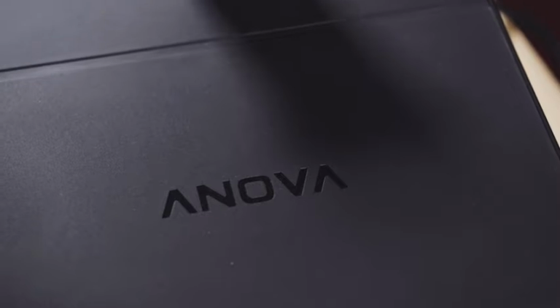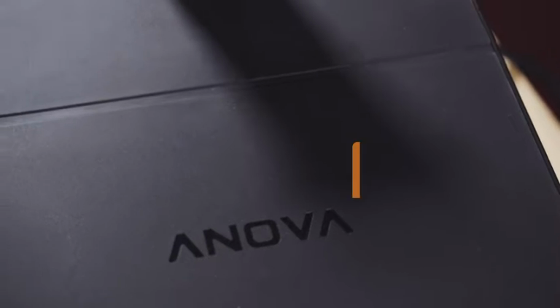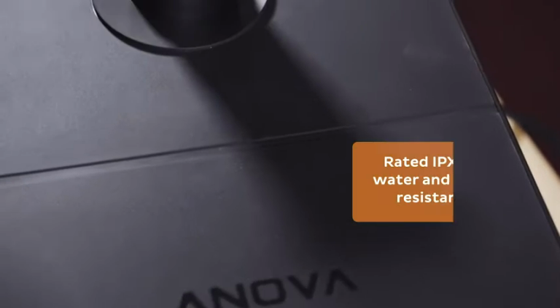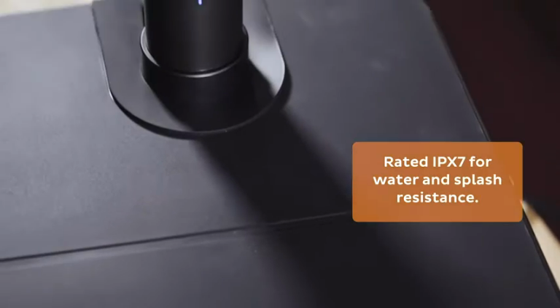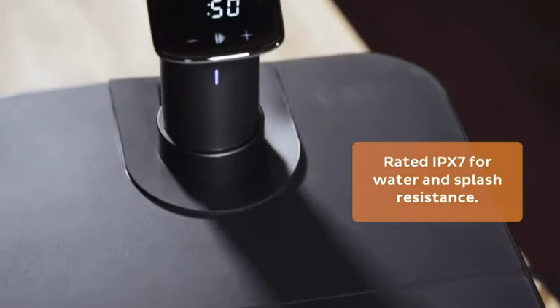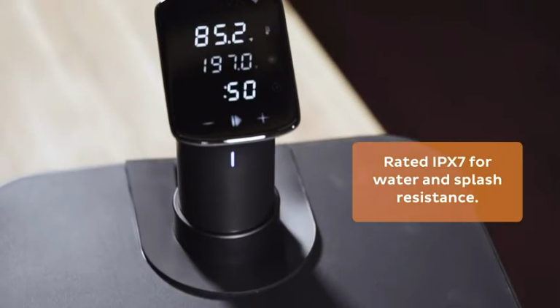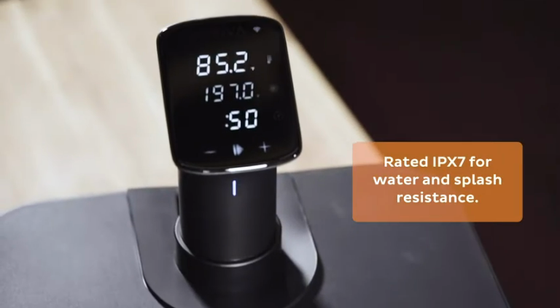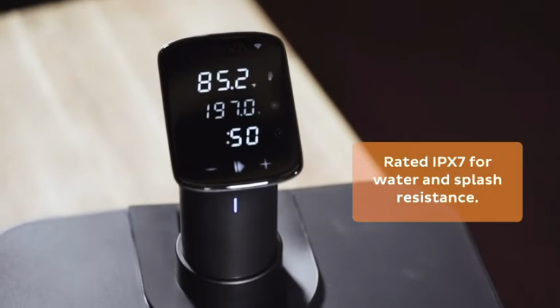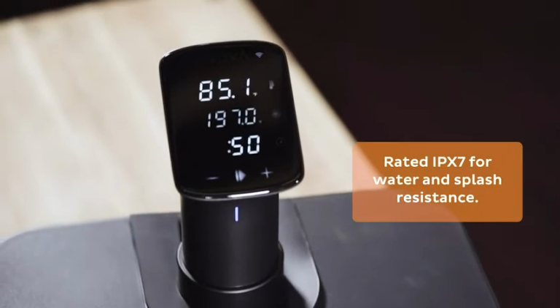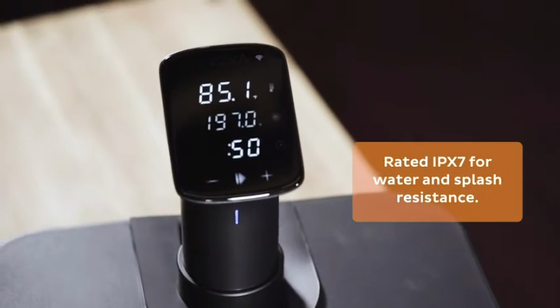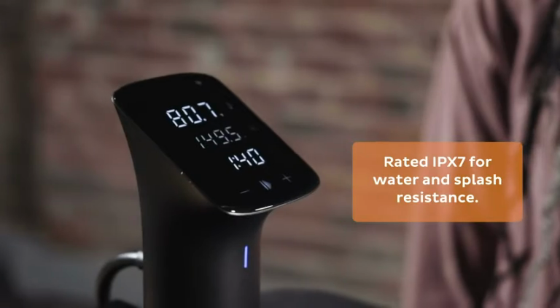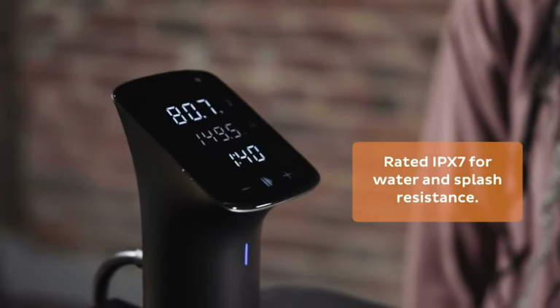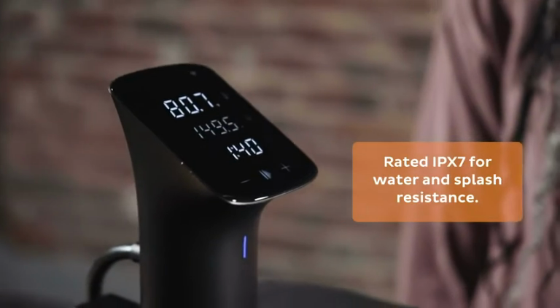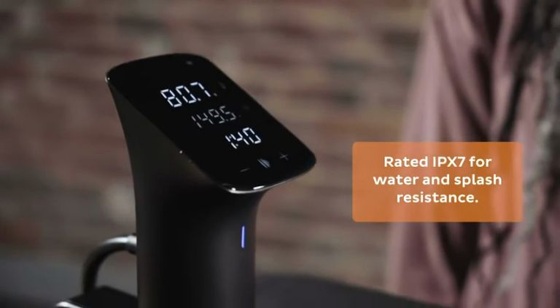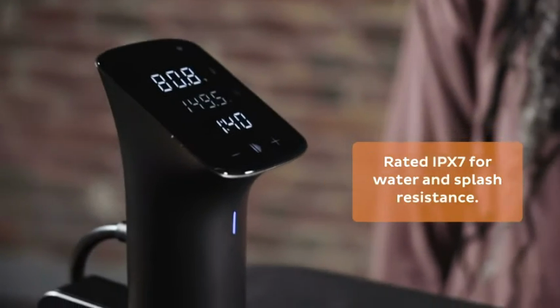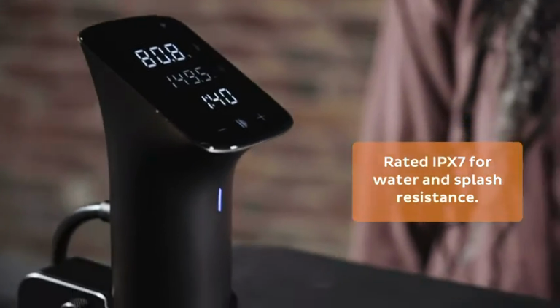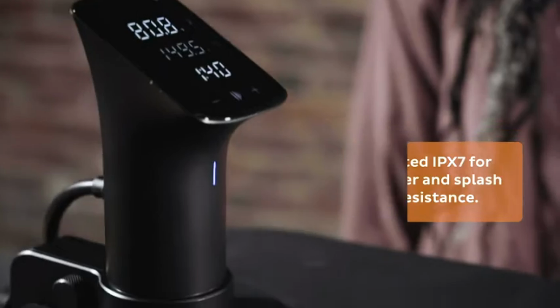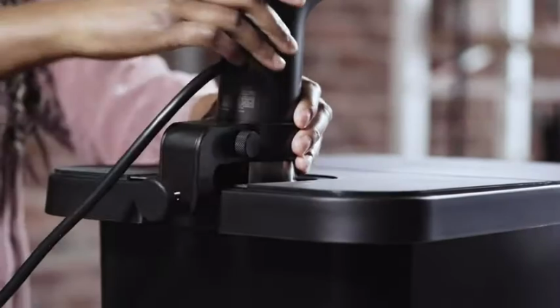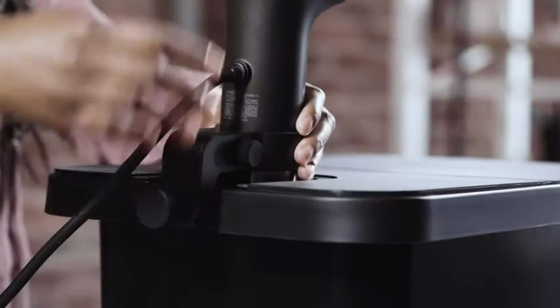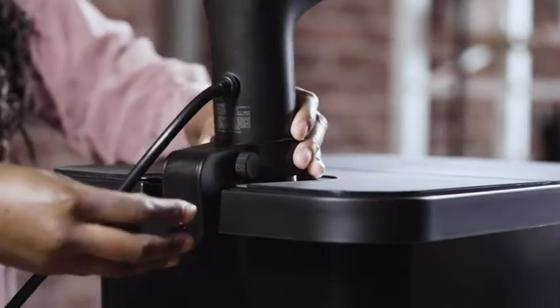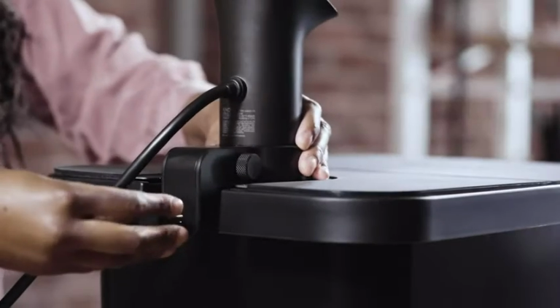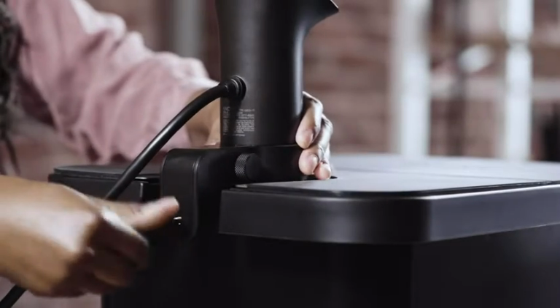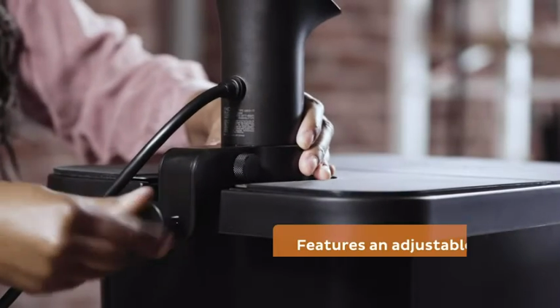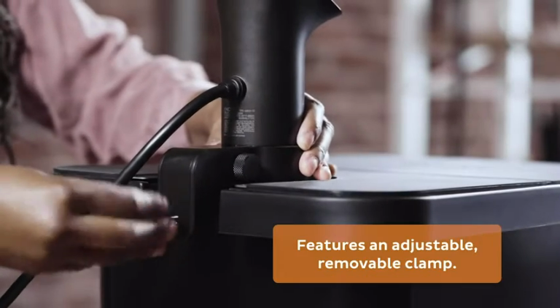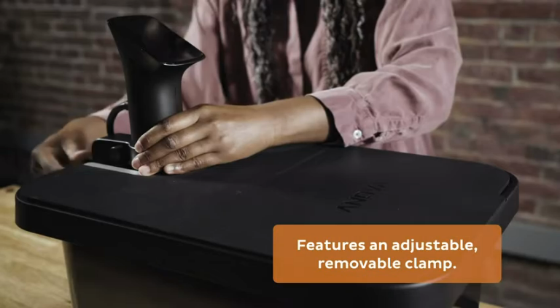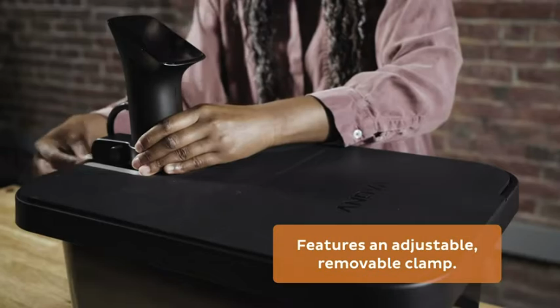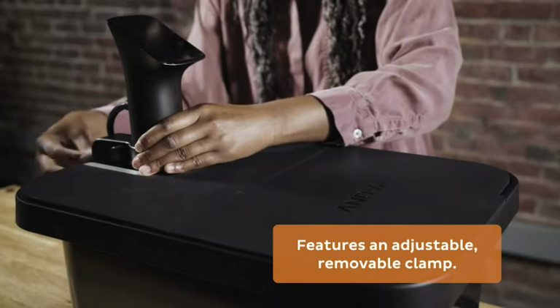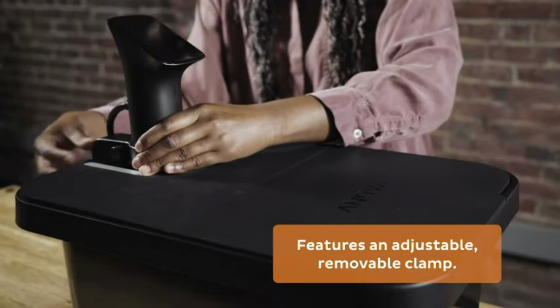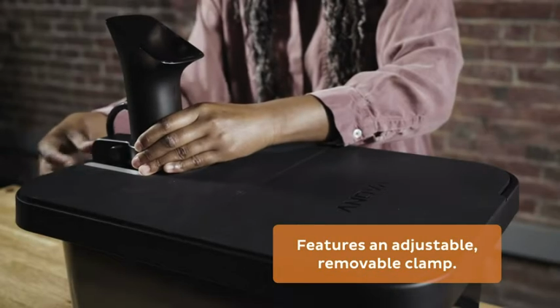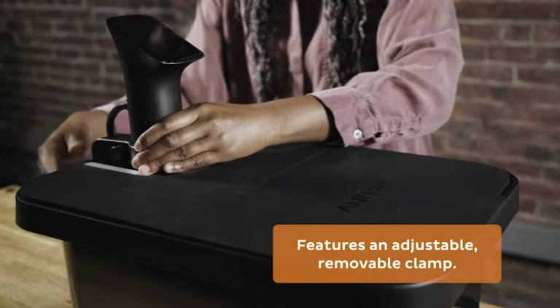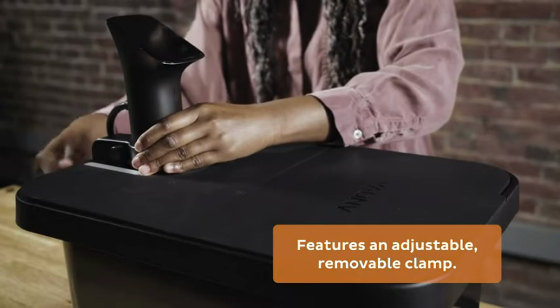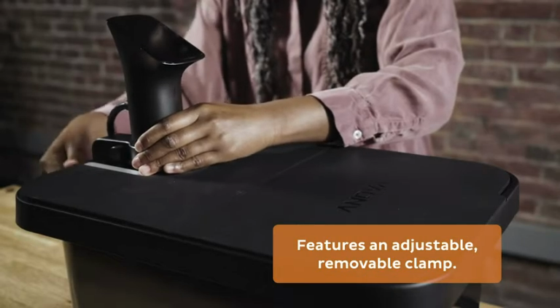Pro is constructed of stainless steel and aluminum, with a watertight control board. The removable adjustable clamp will fit any cooking pot or container.